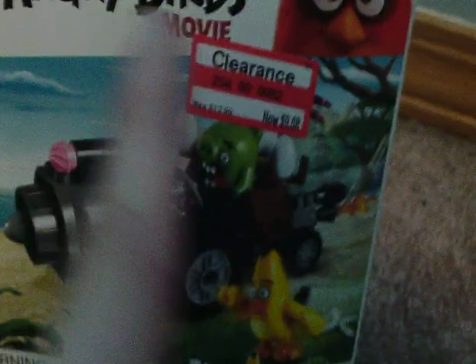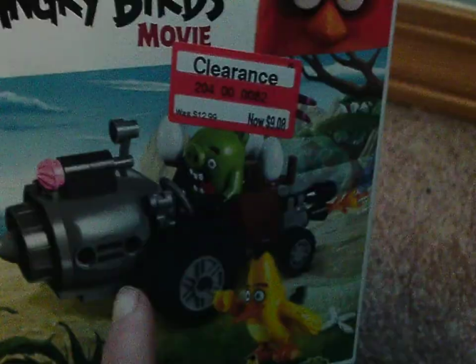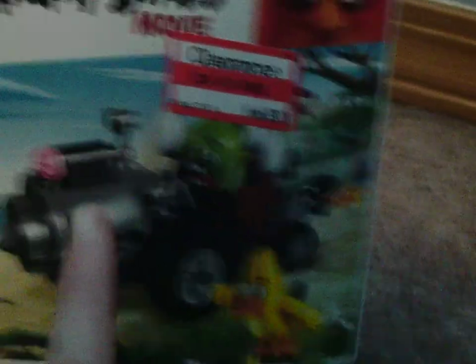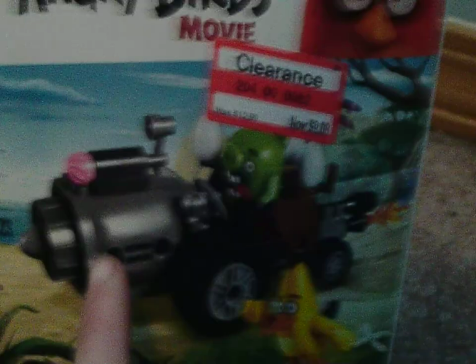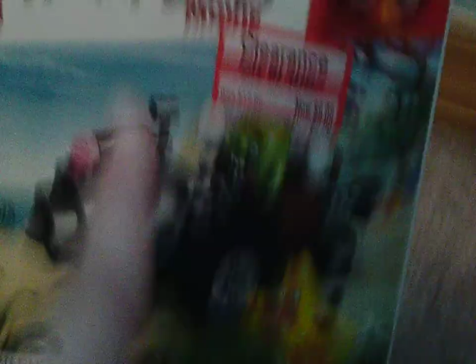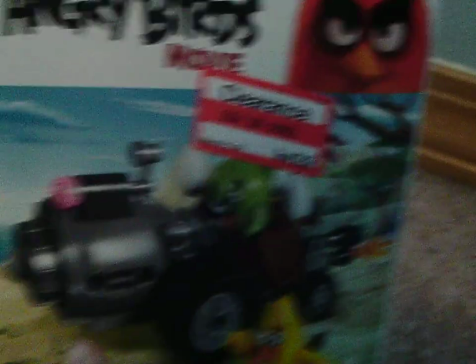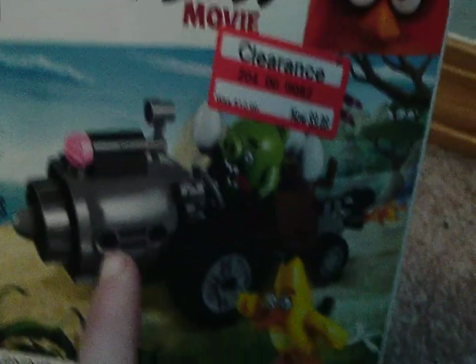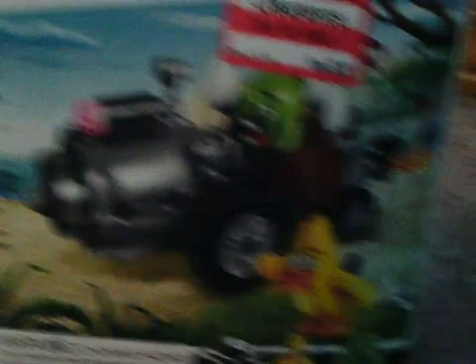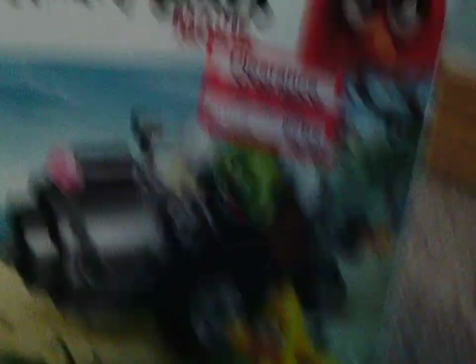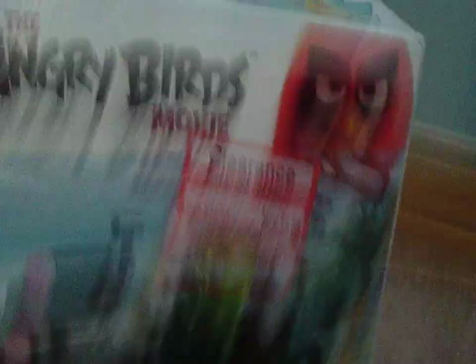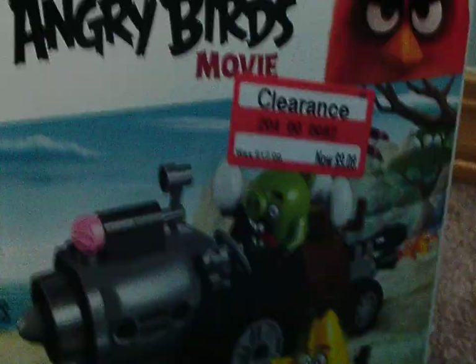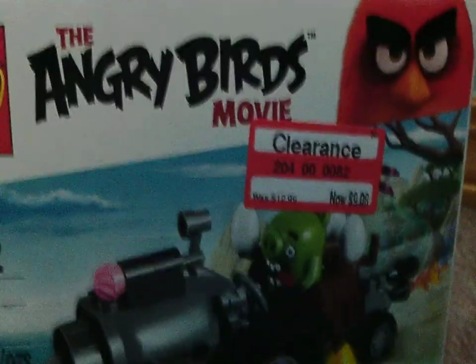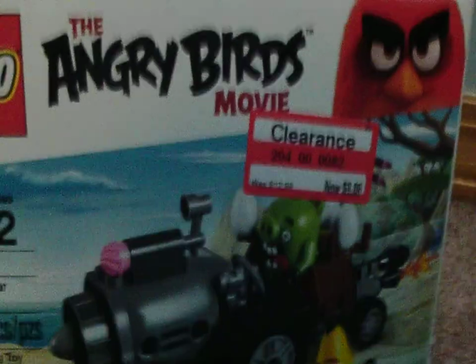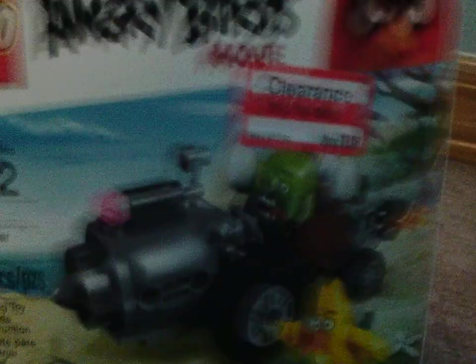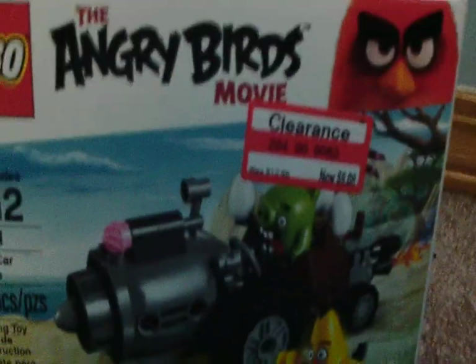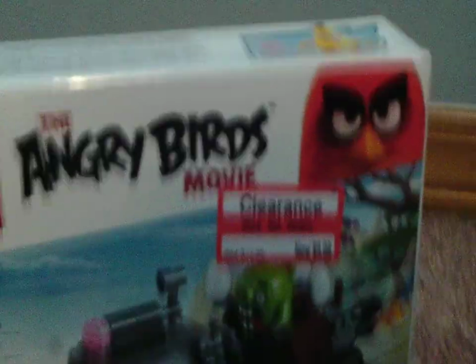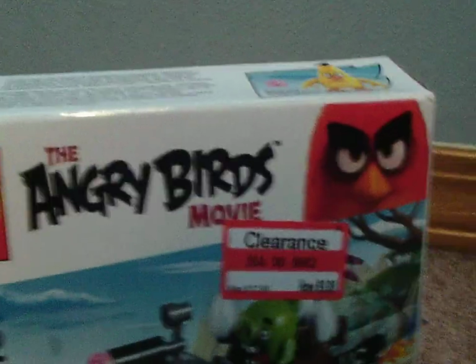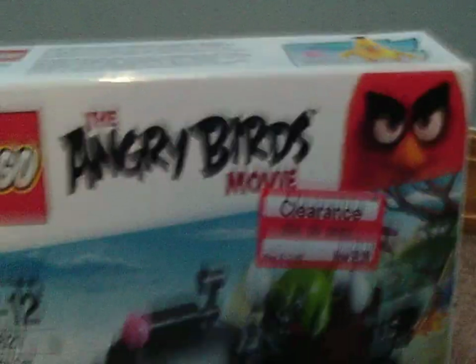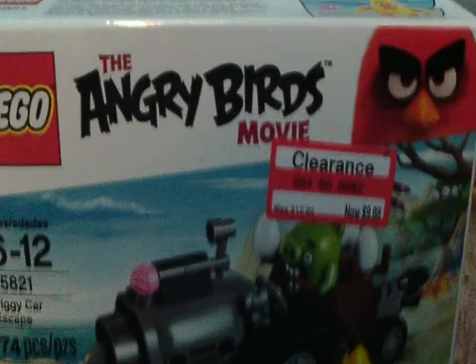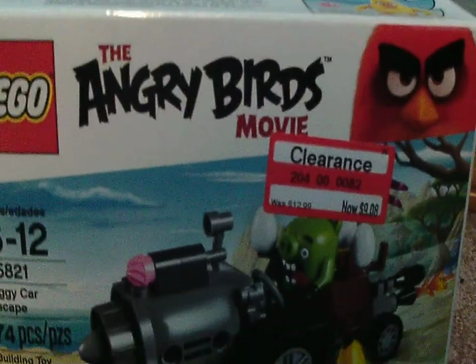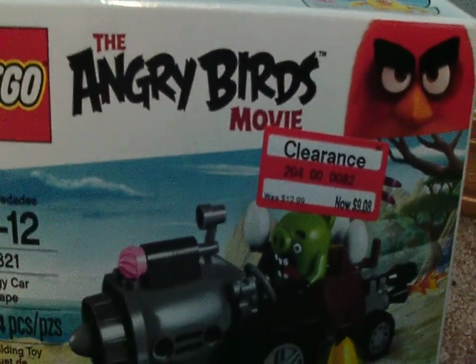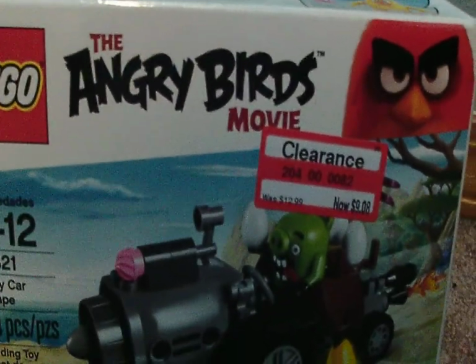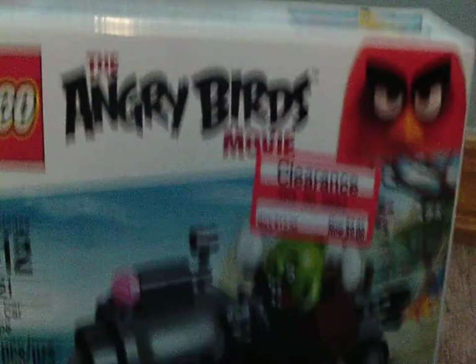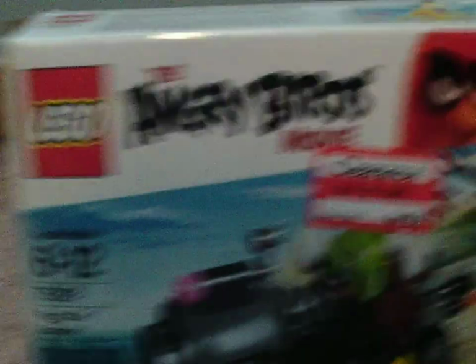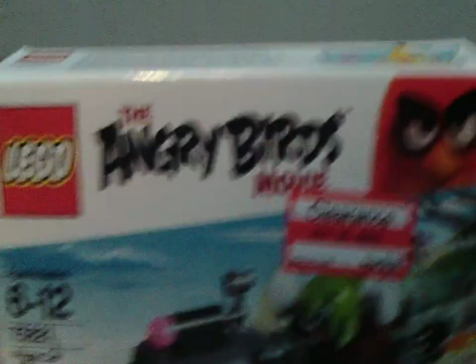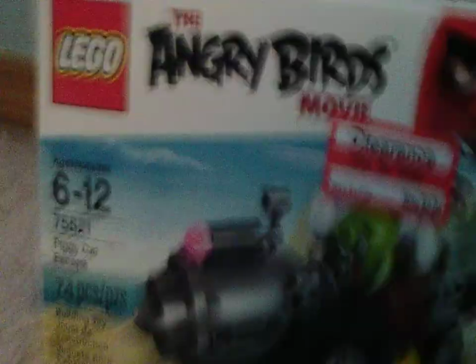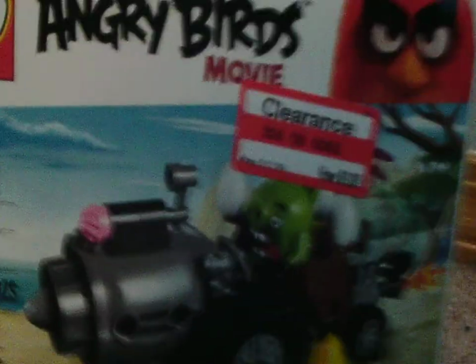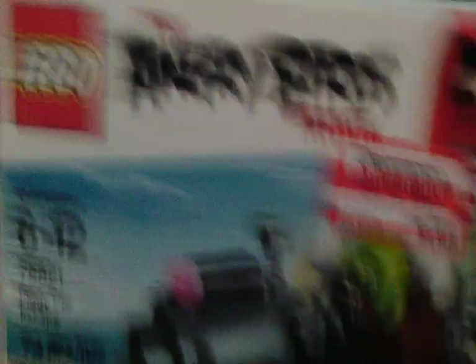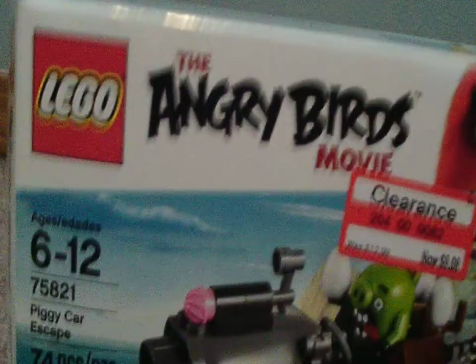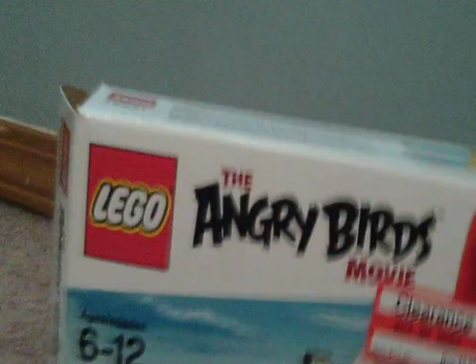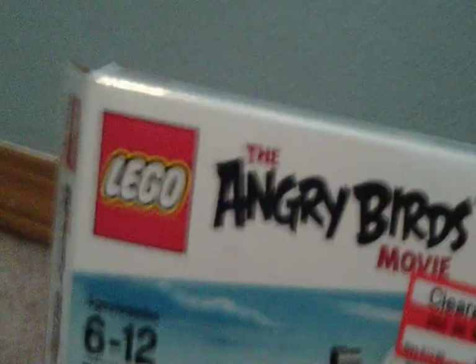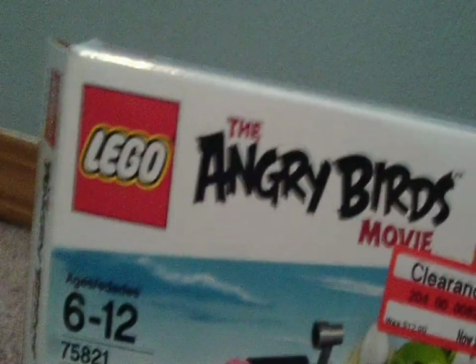The first one I got at Christmas. This is the second one I got like one or two weeks ago. I'm reviewing this on May 27th, 2017. It's probably going to go up in June, though, or maybe July.